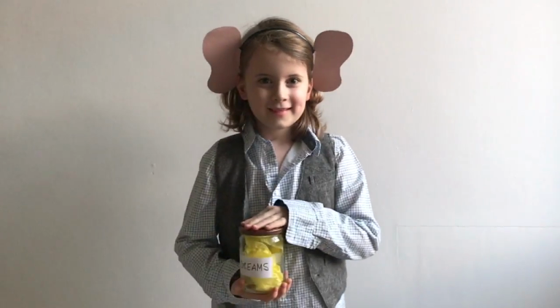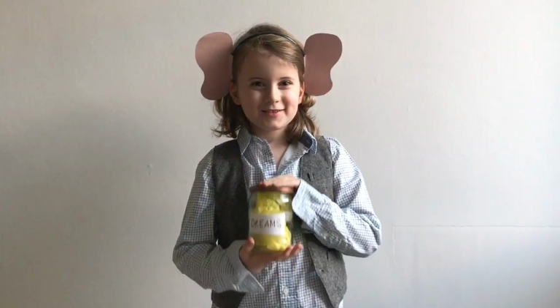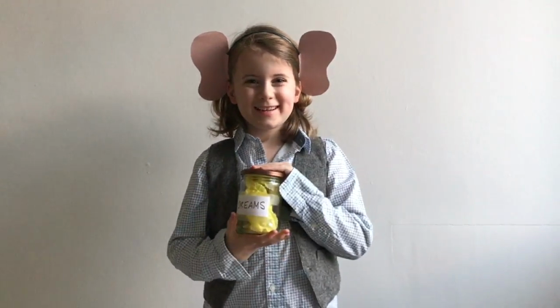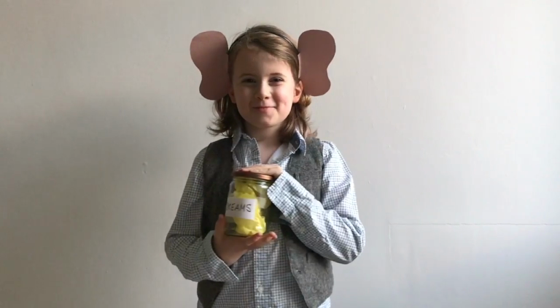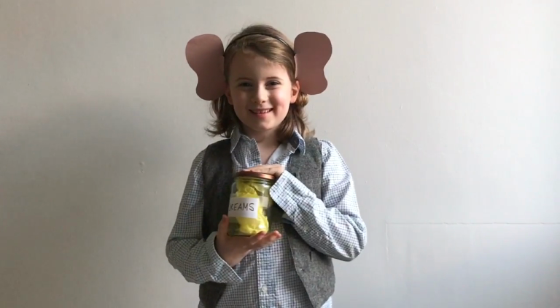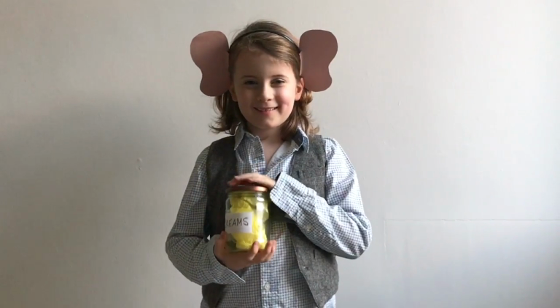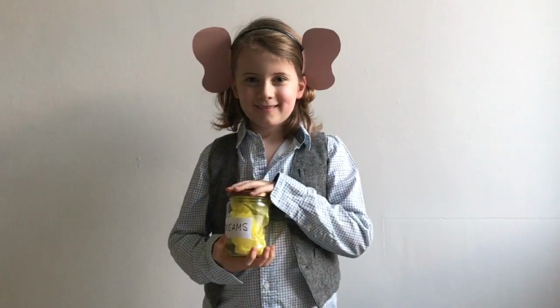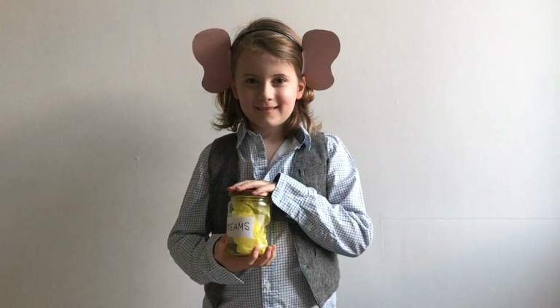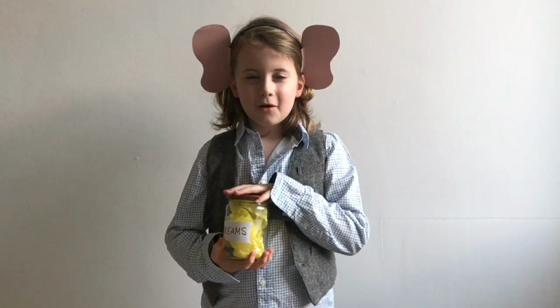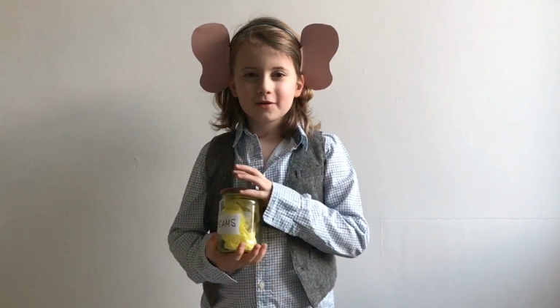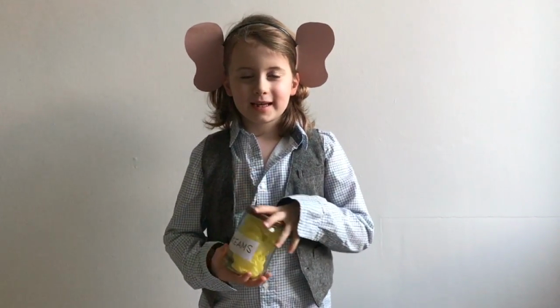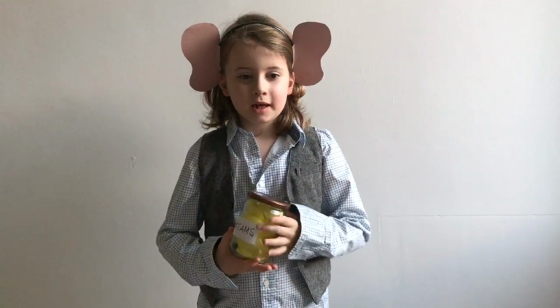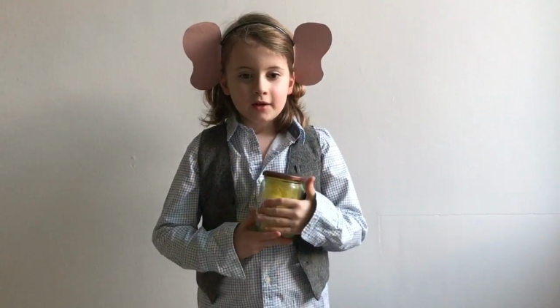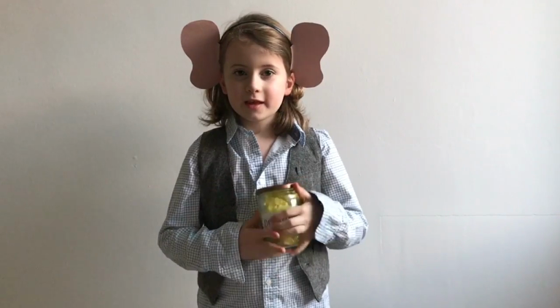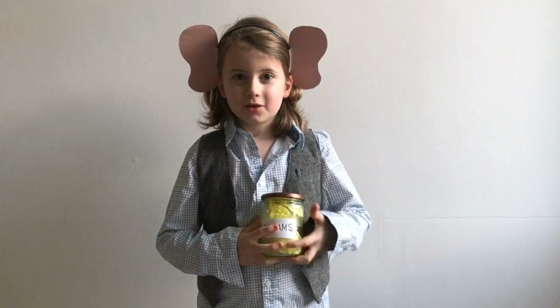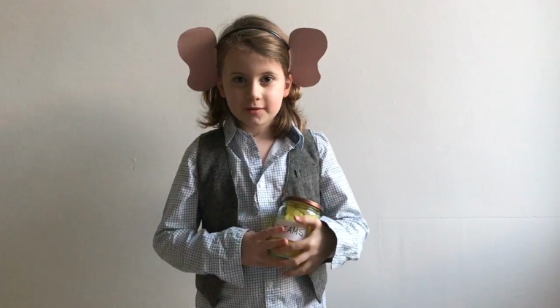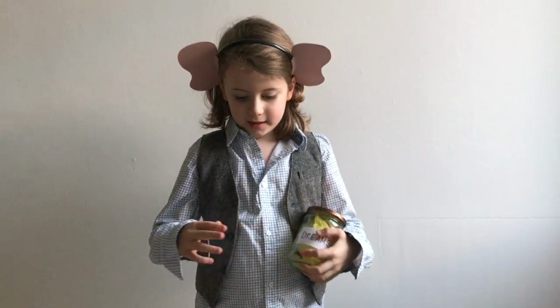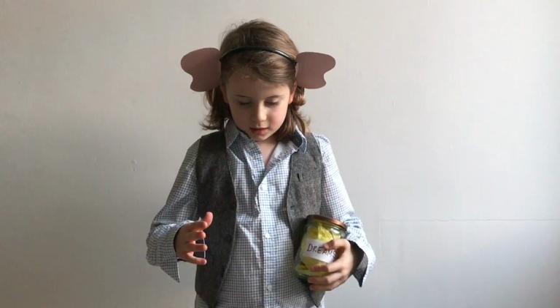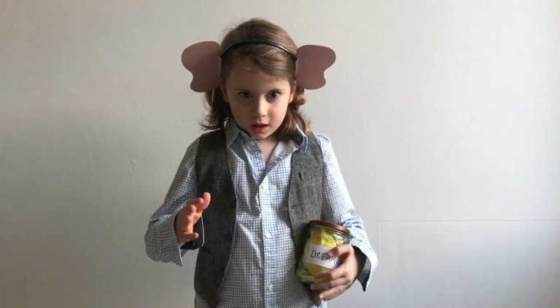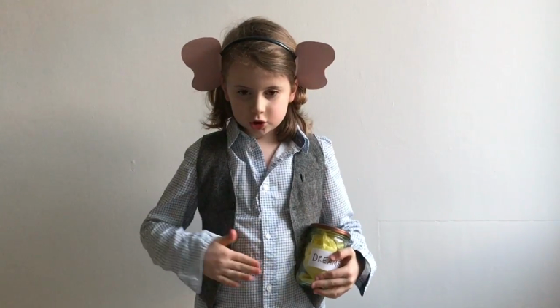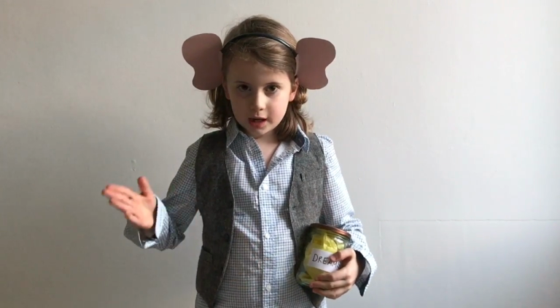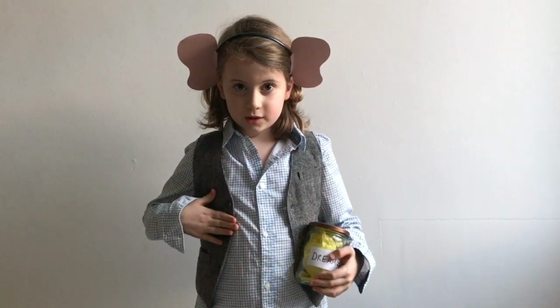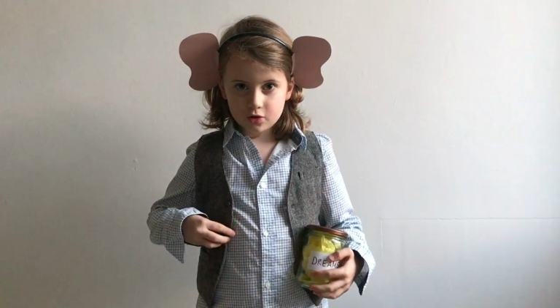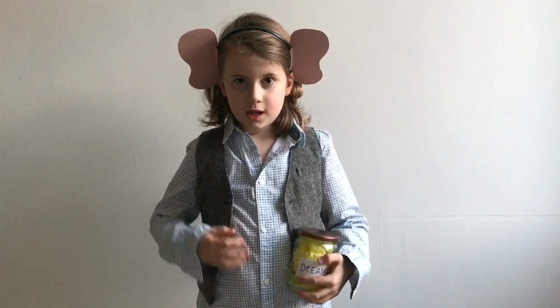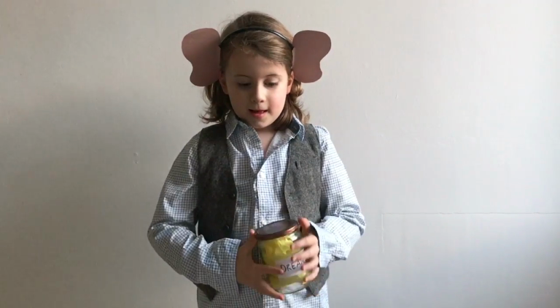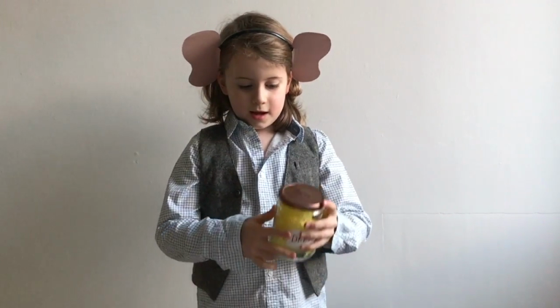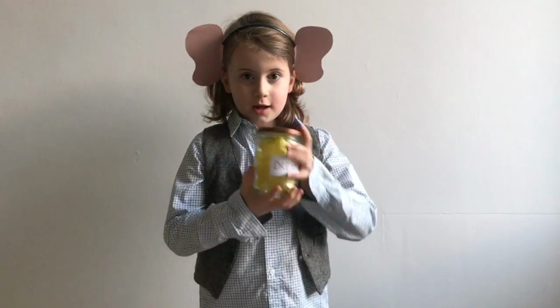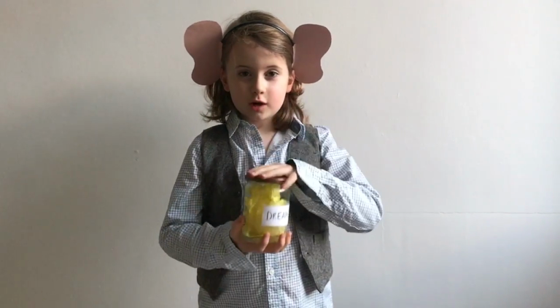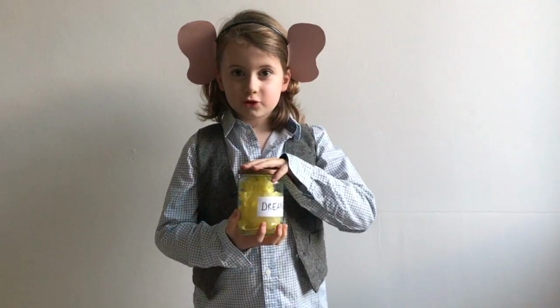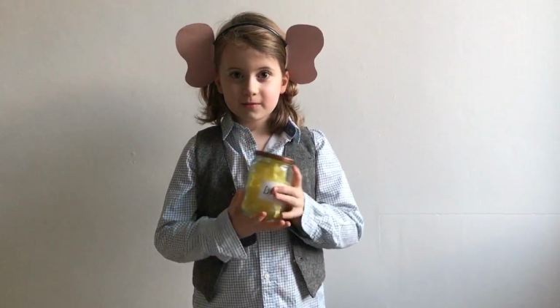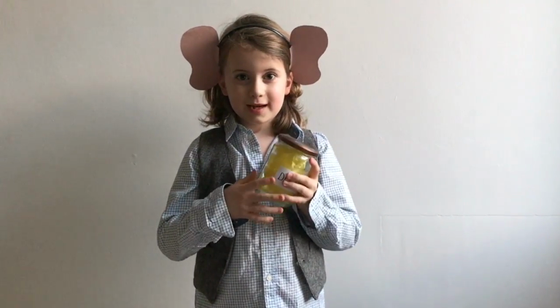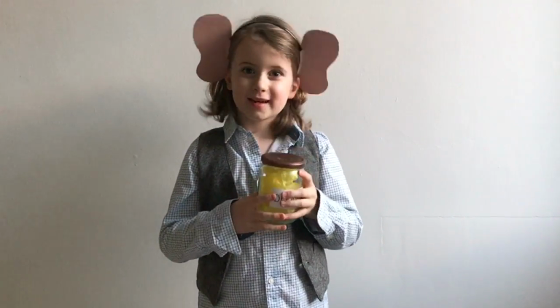Dreams! All you need for this costume is a shirt and waistcoat, a jar of dreams, and ears.